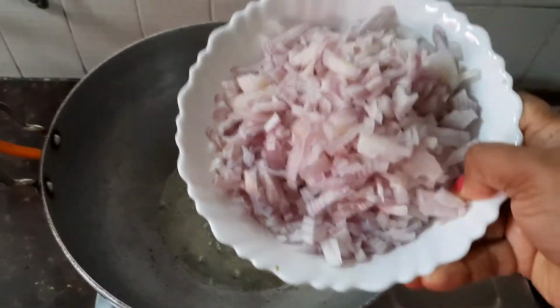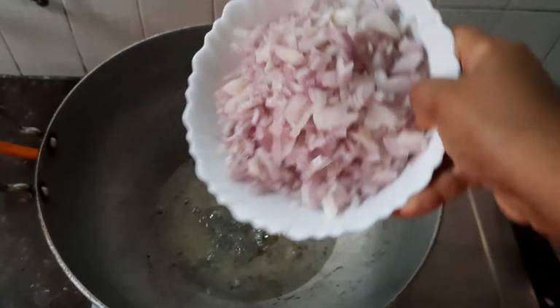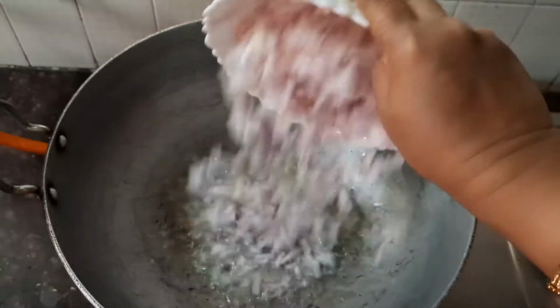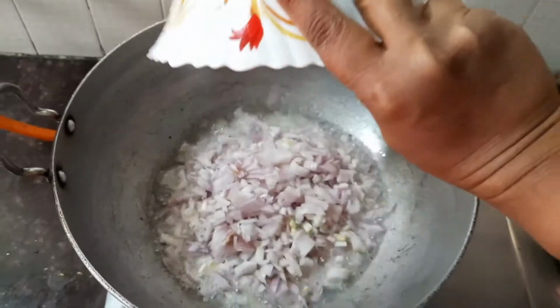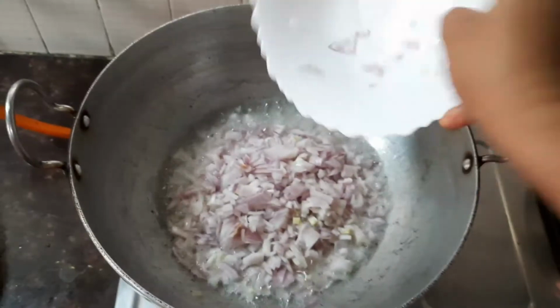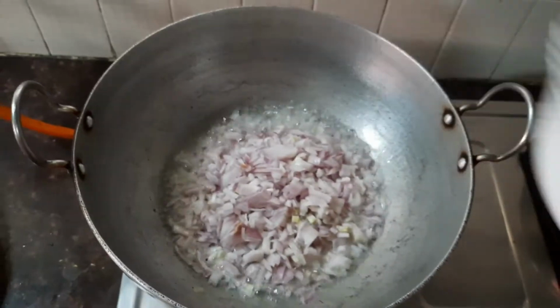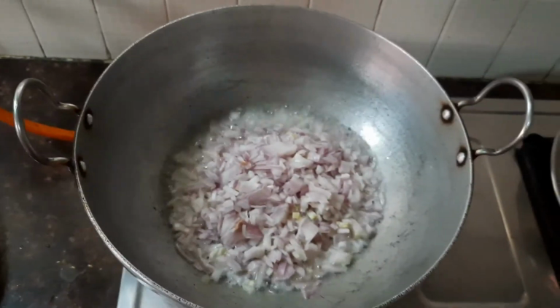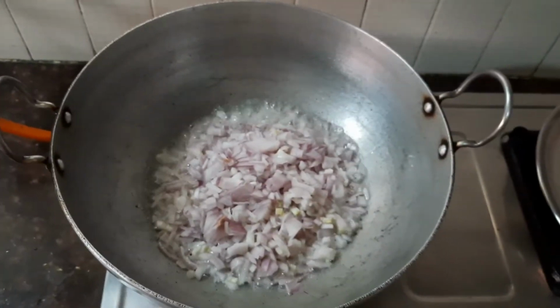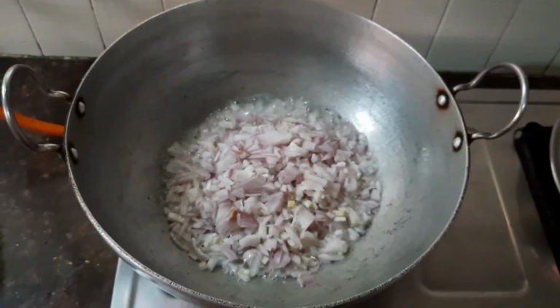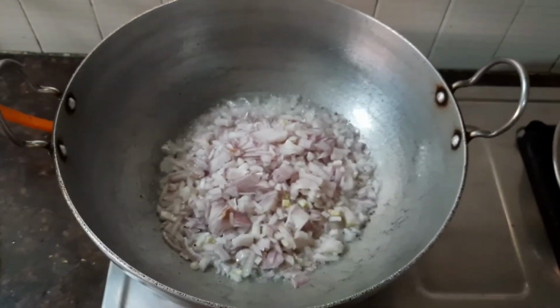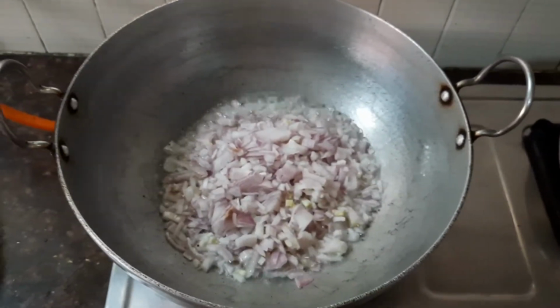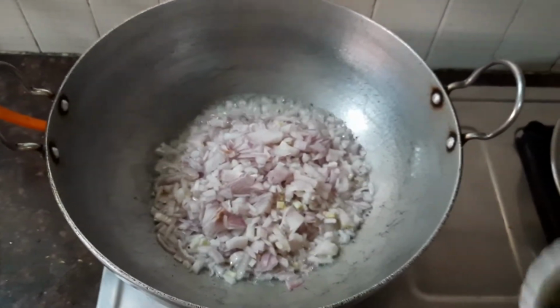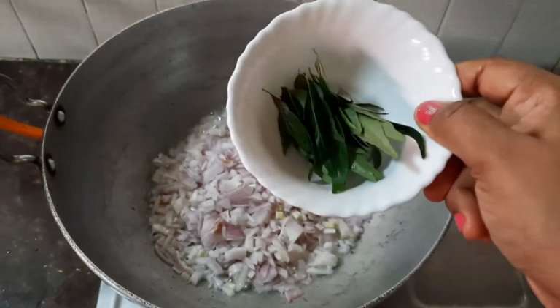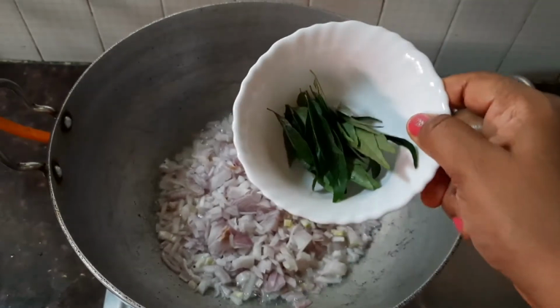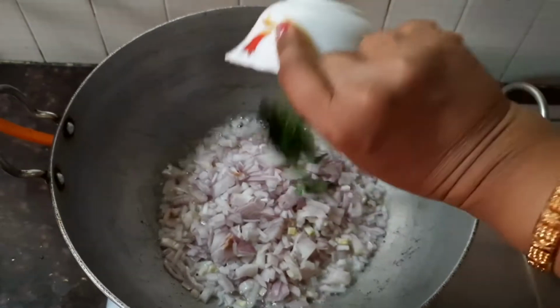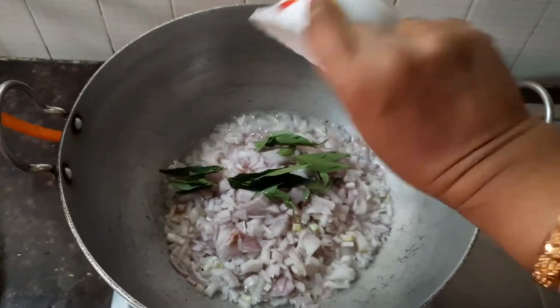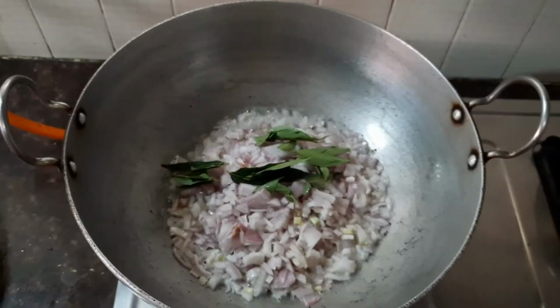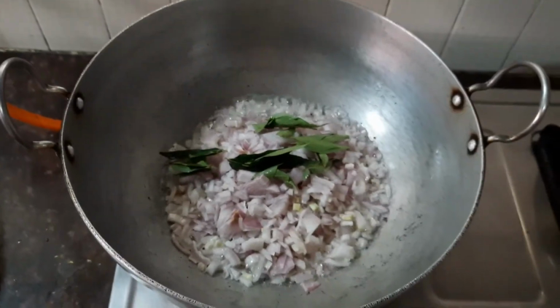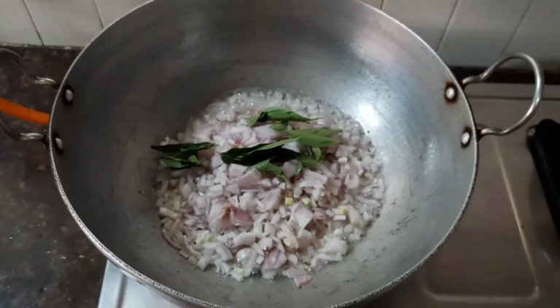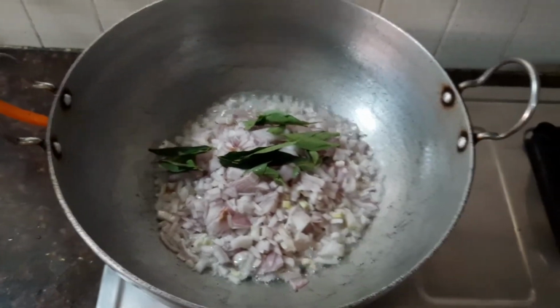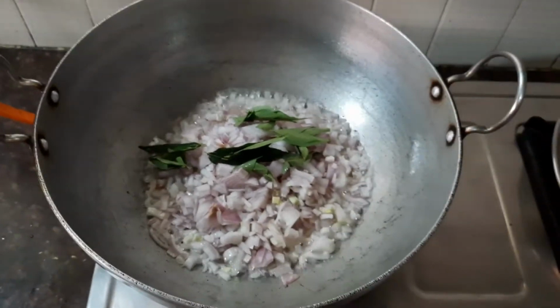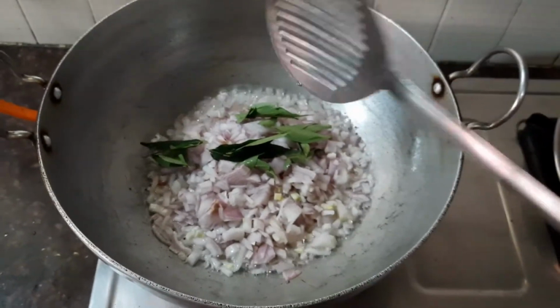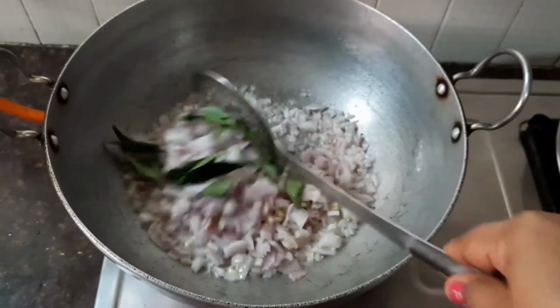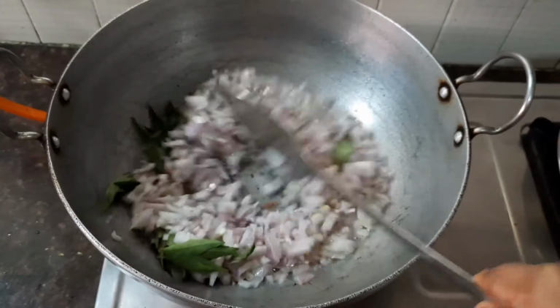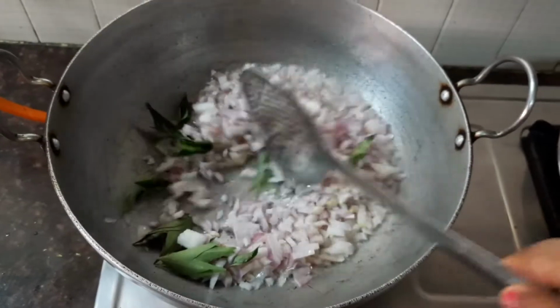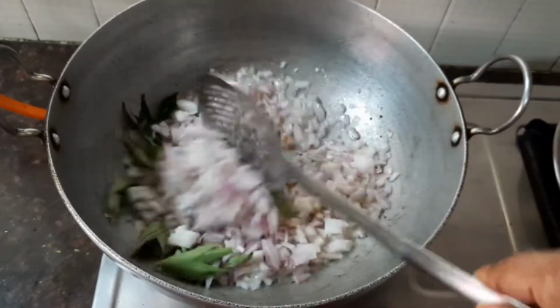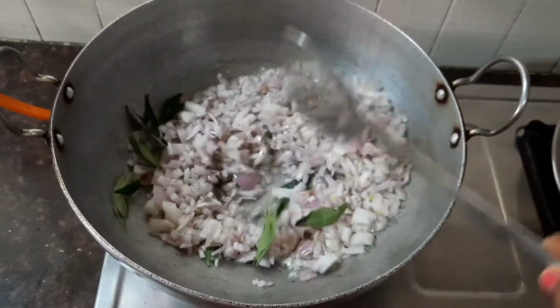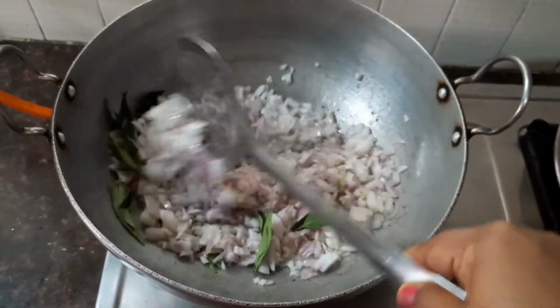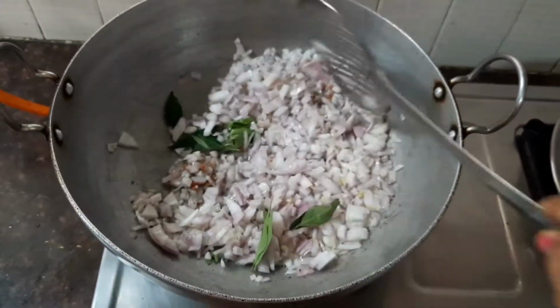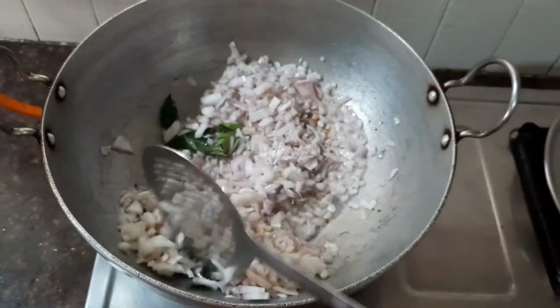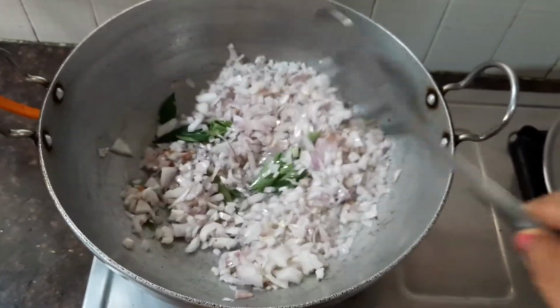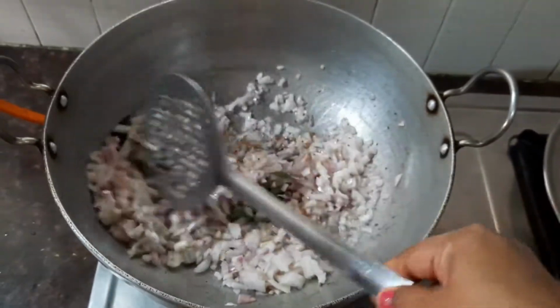Now let's add the chopped onions and the curry leaves. Stir fry it till the onions are nice and translucent.